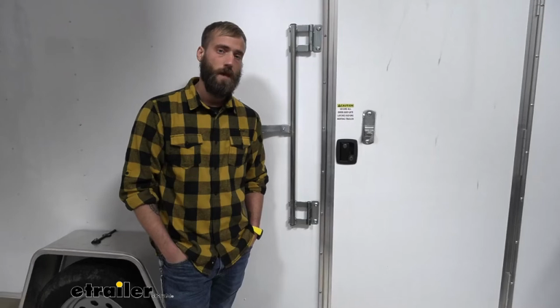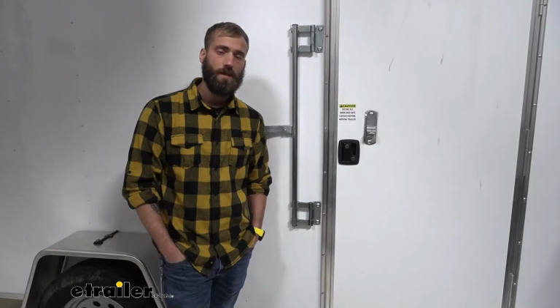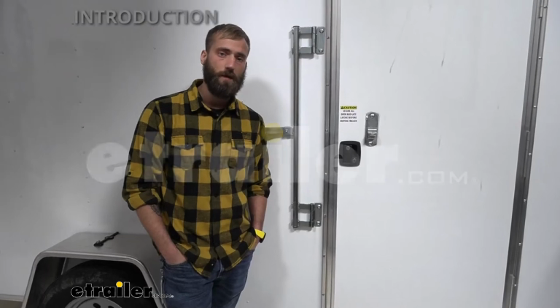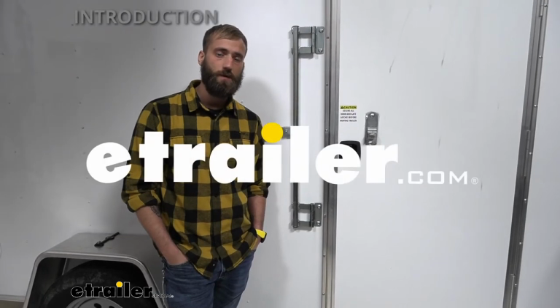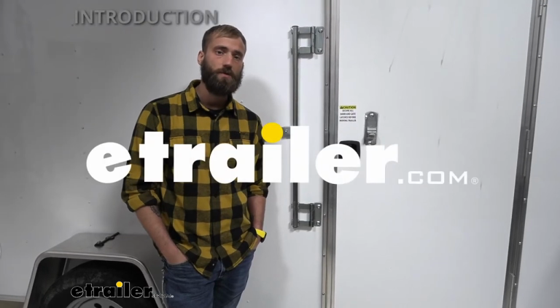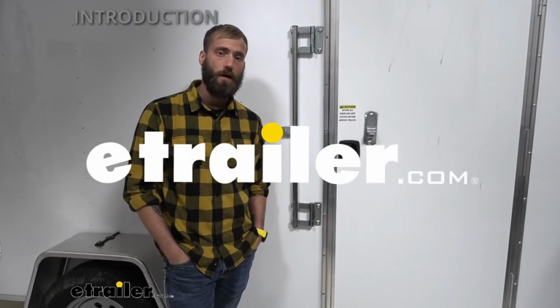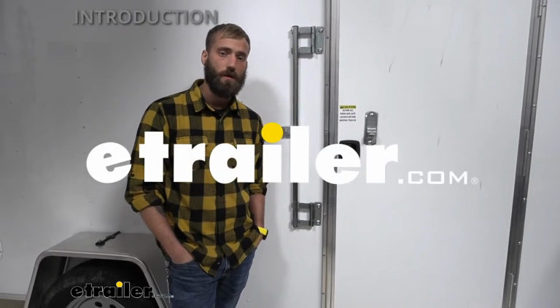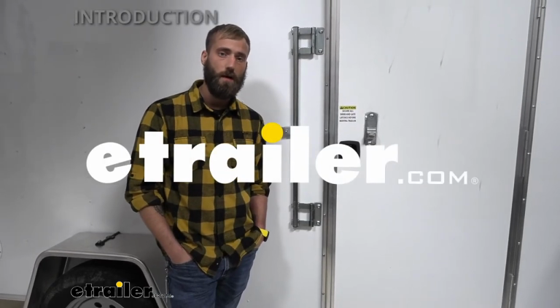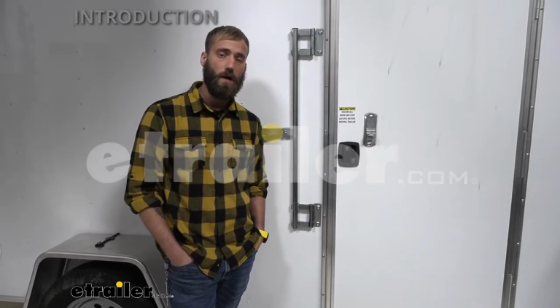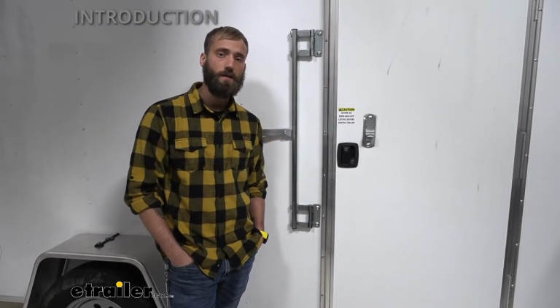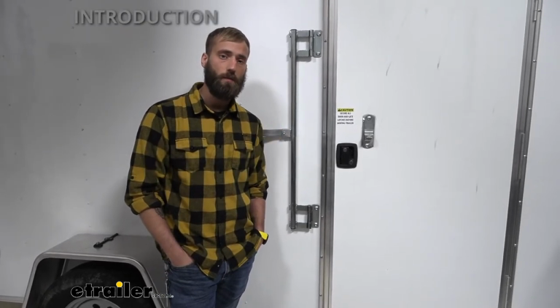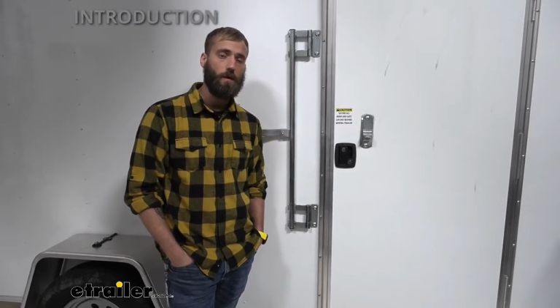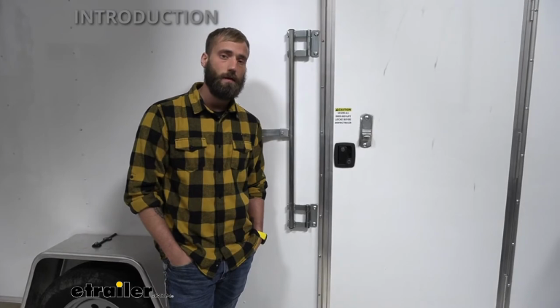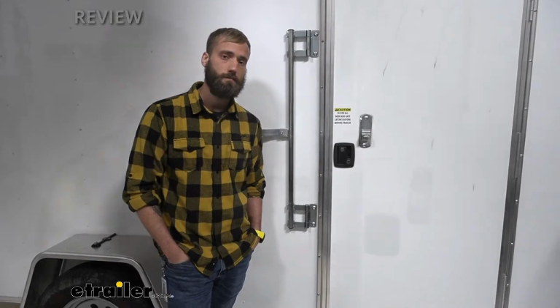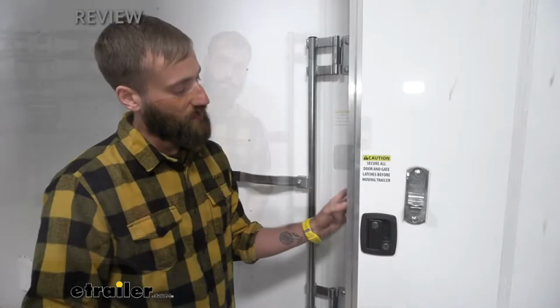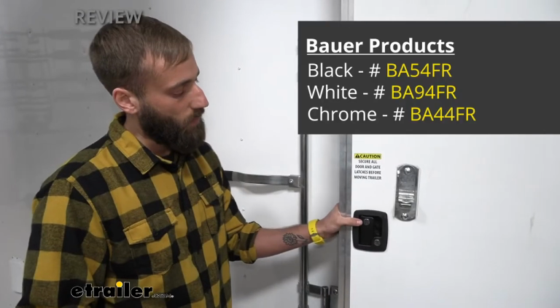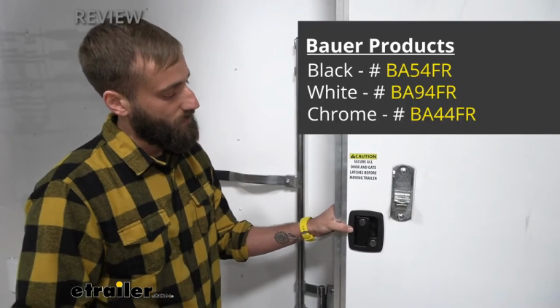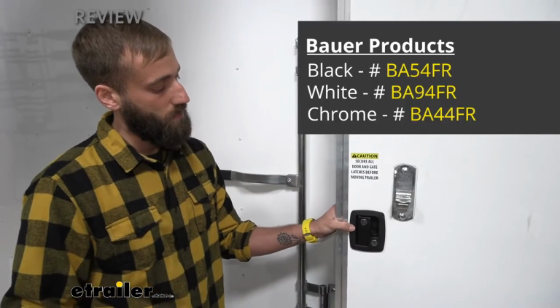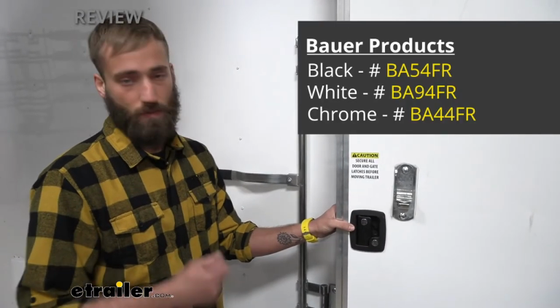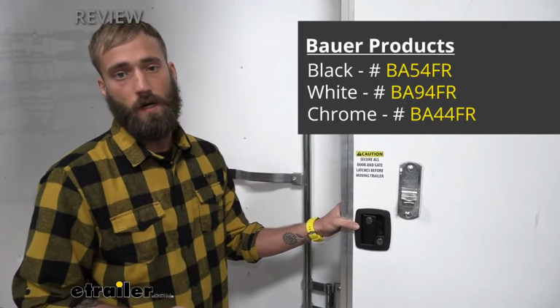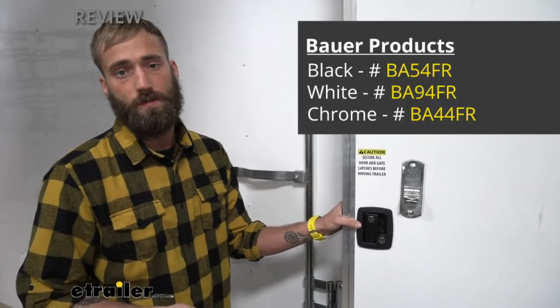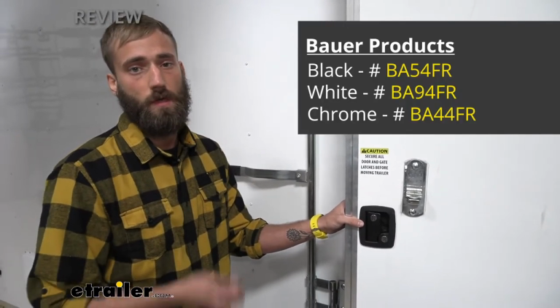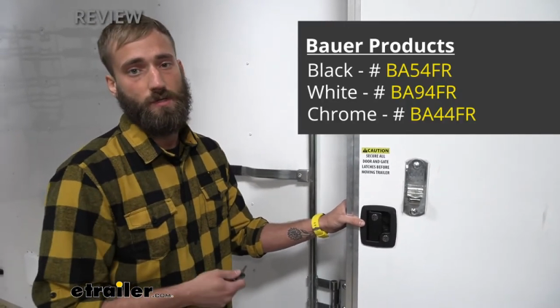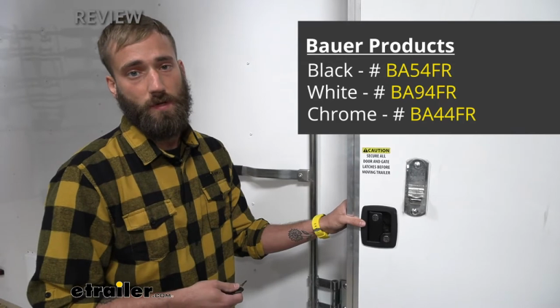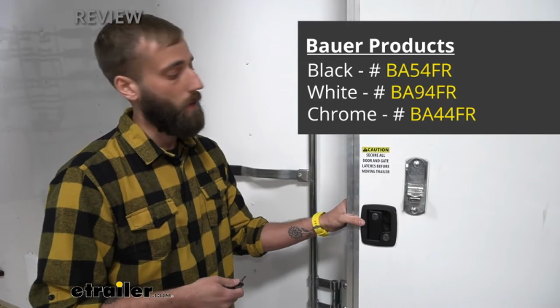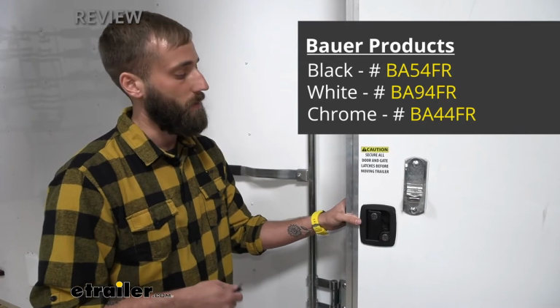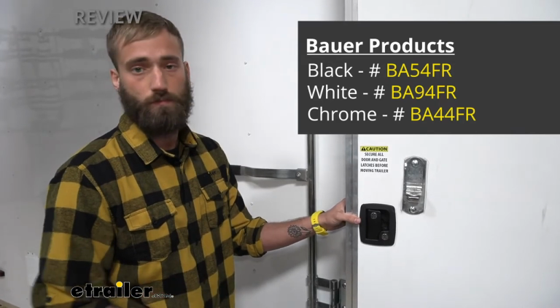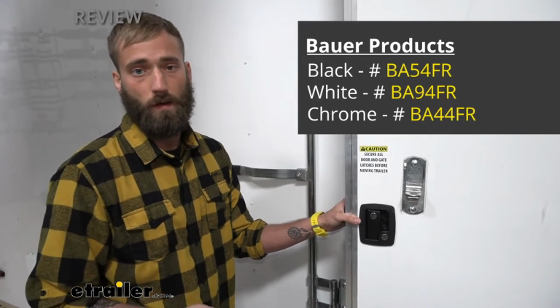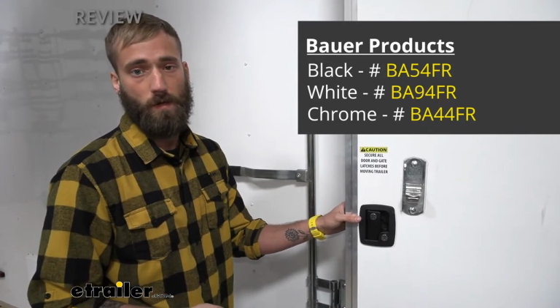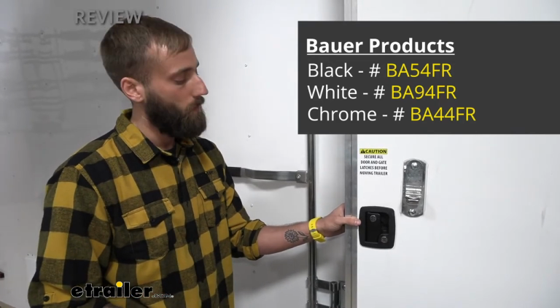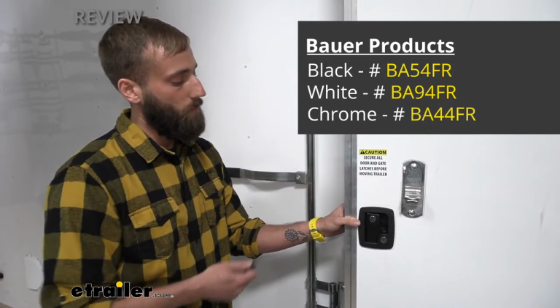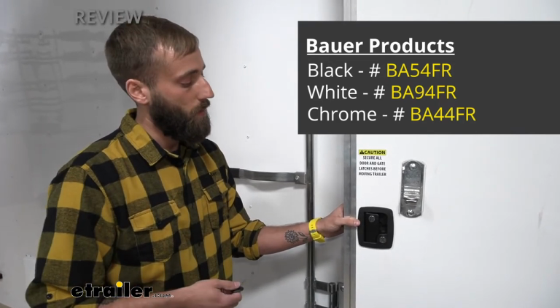Hey guys, Kevin here with eTrailer and today I'm going to be showing you how to install the Bauer Products Camper Door Lock. This camper door lock is actually going to come with three different colors so that you can match the trim on your RV or trailer or wherever you're putting it on.